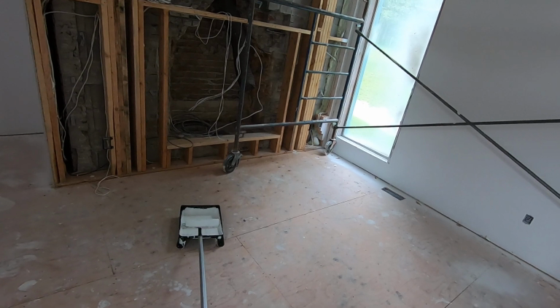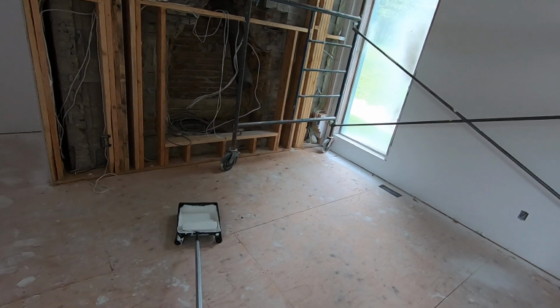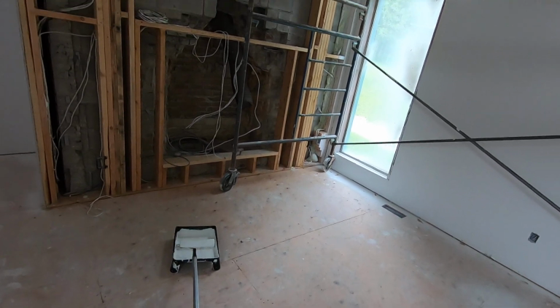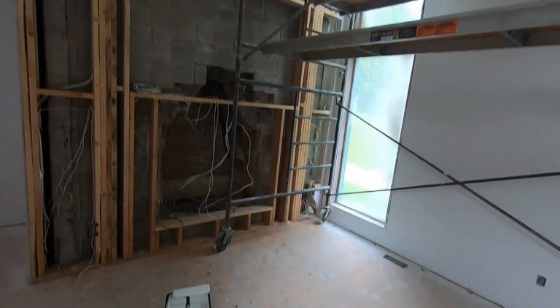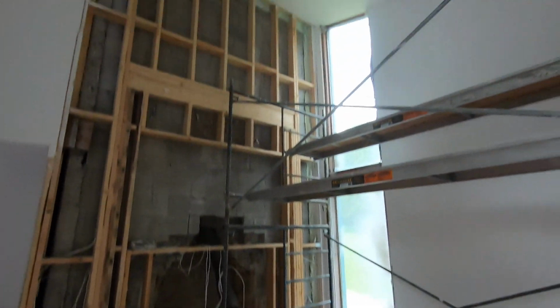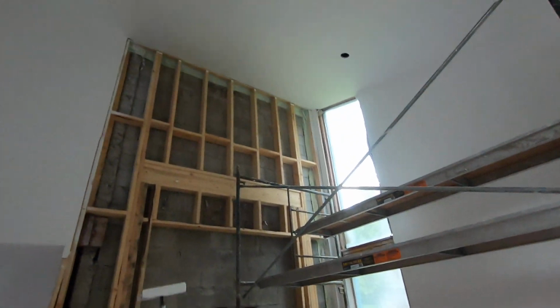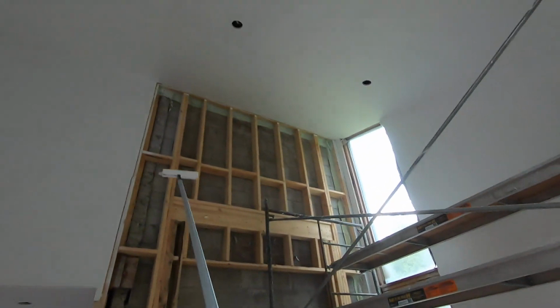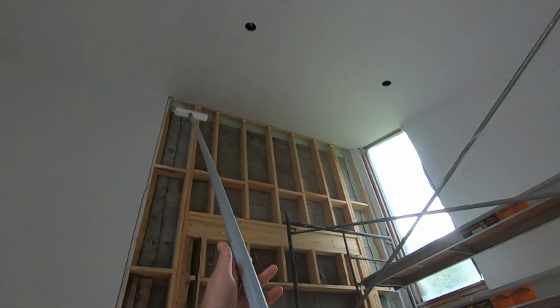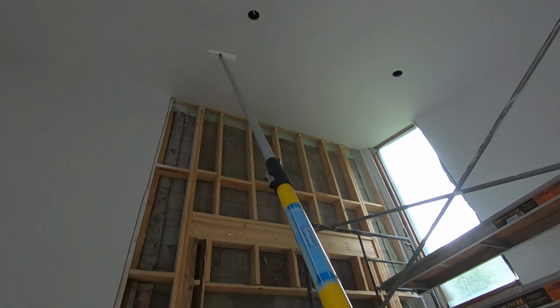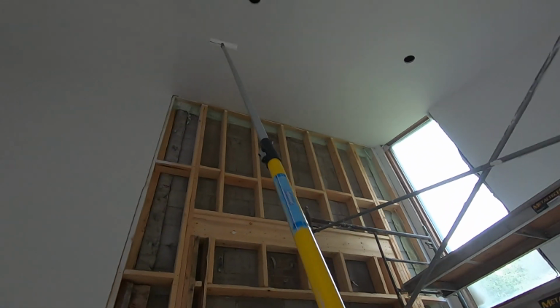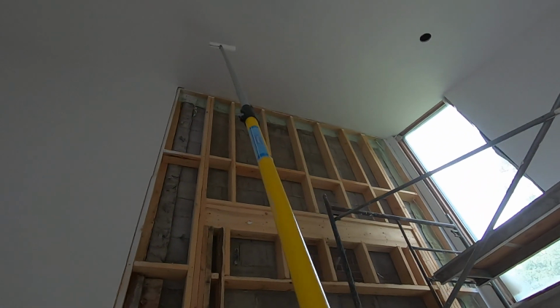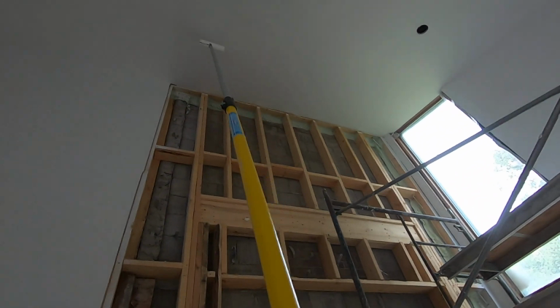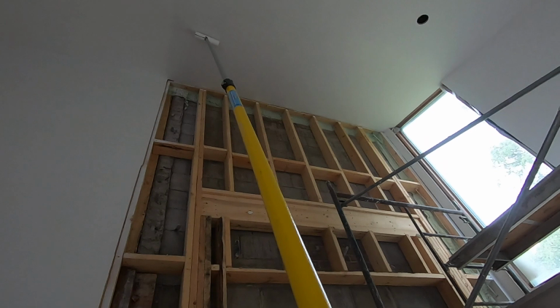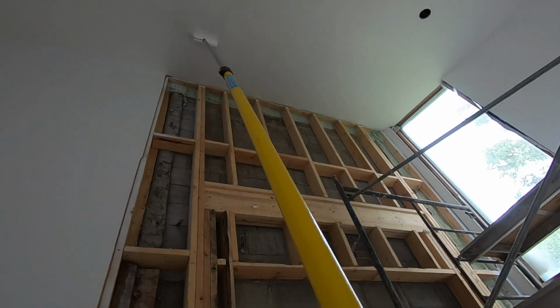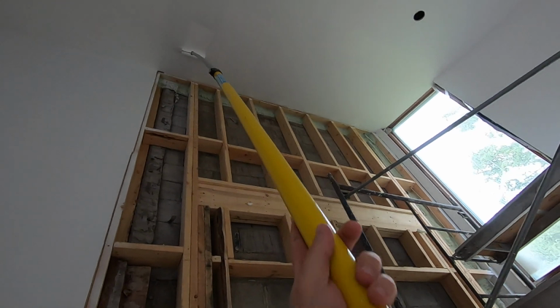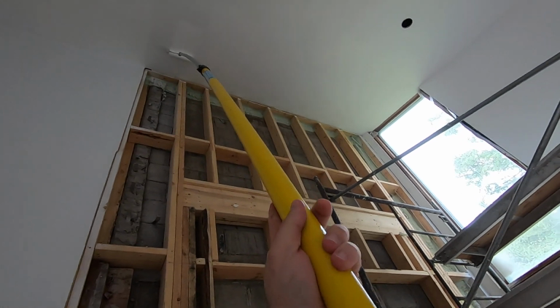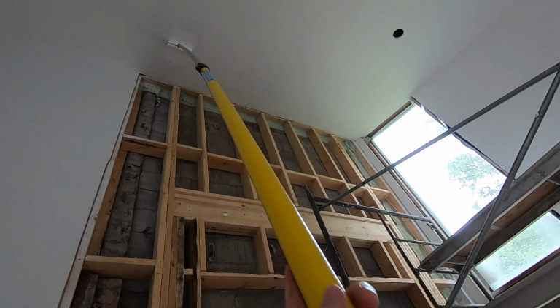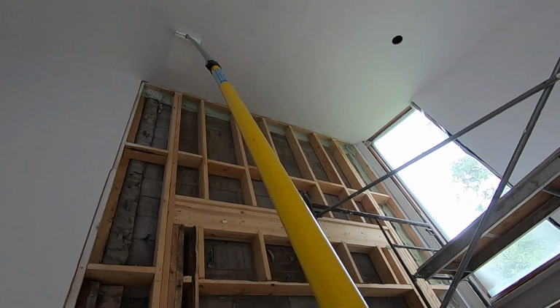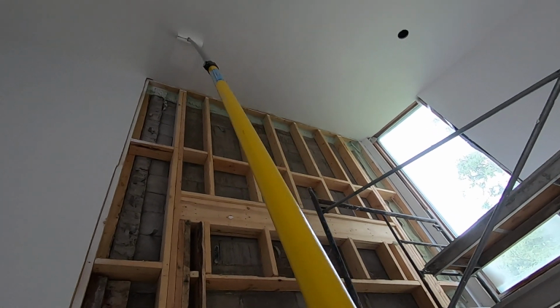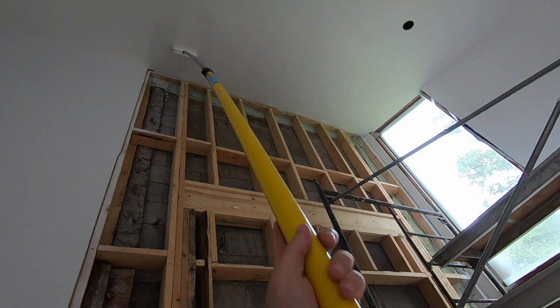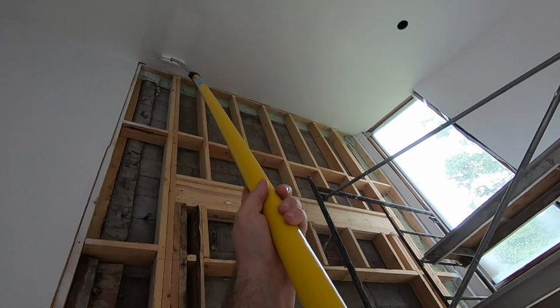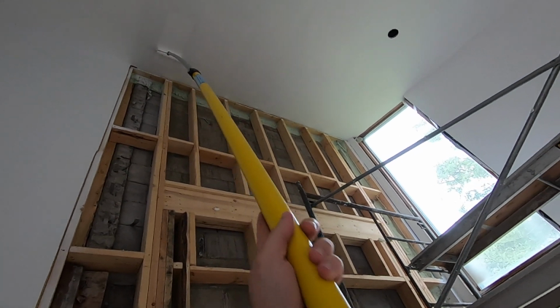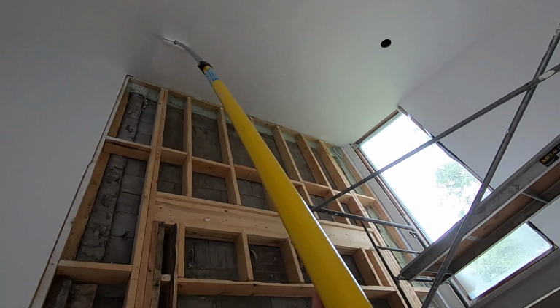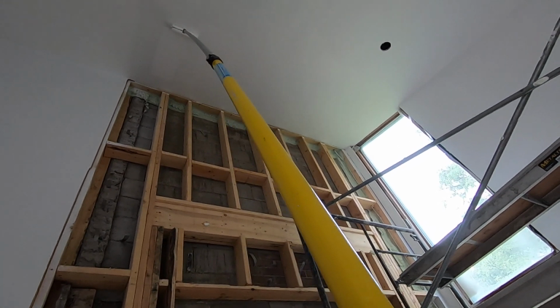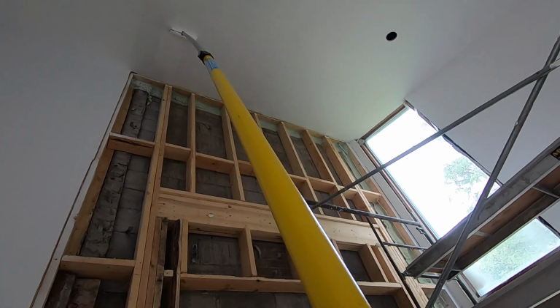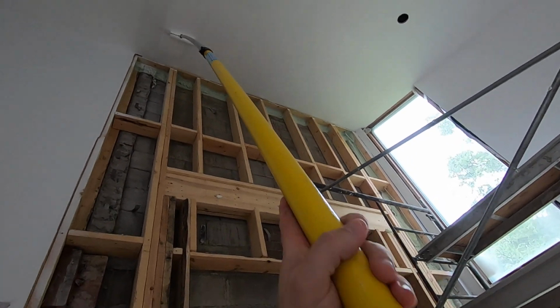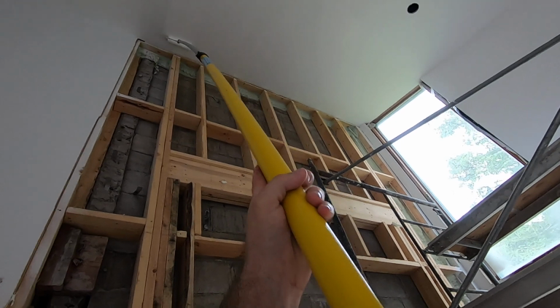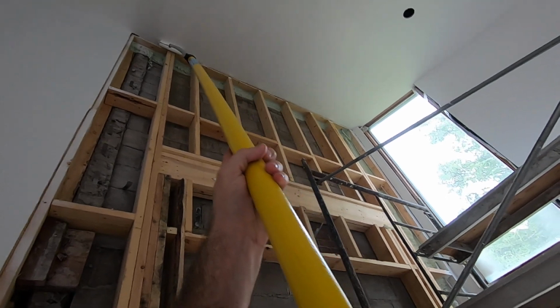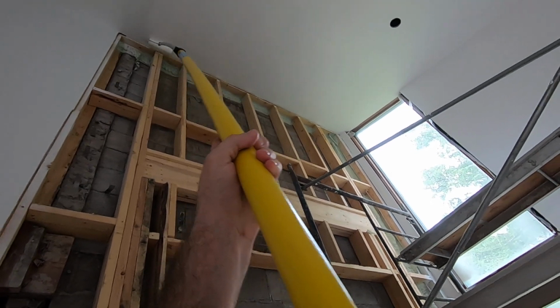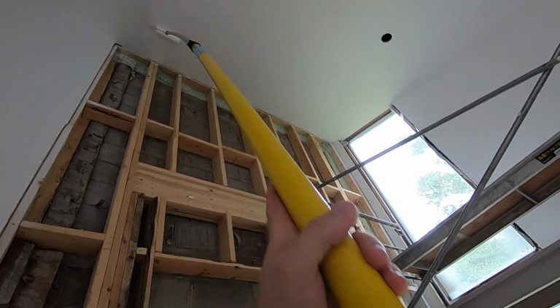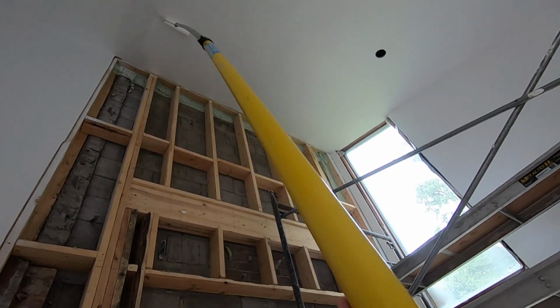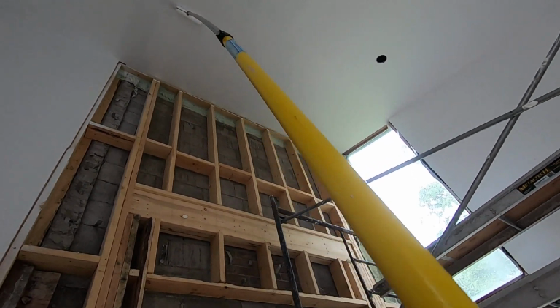This is just the first coat of the white ceiling flat paint, just using a 10-millimeter thick roller sleeve.